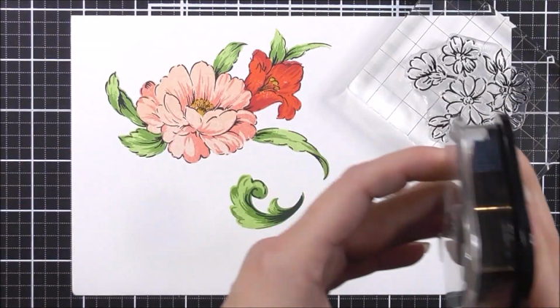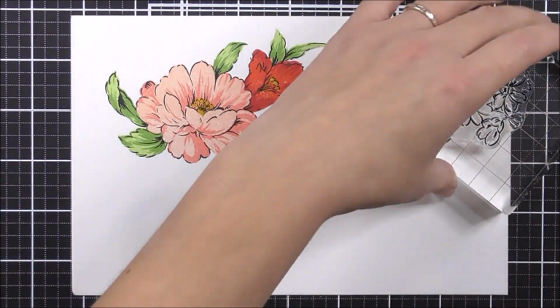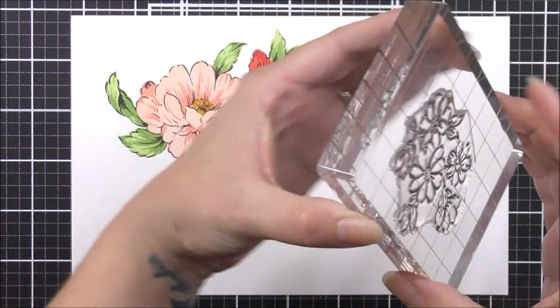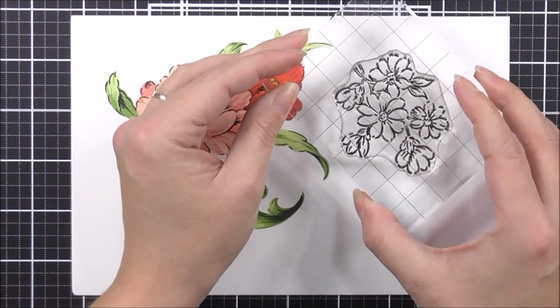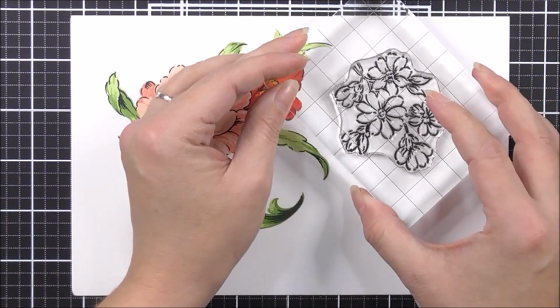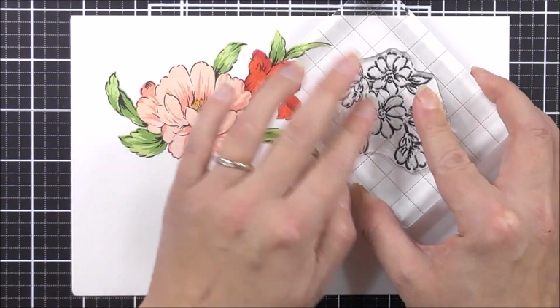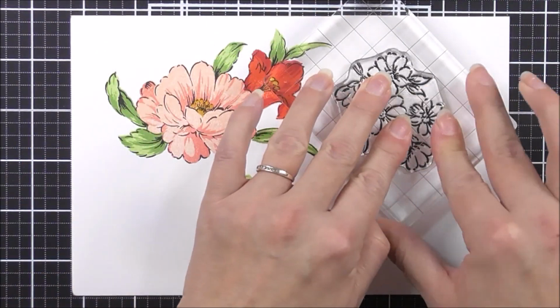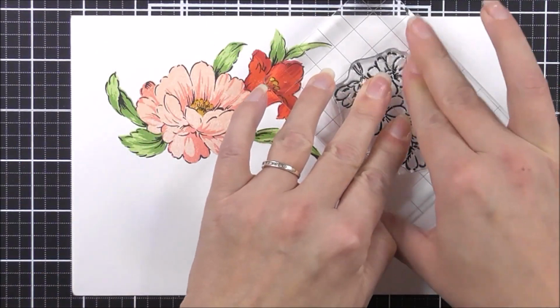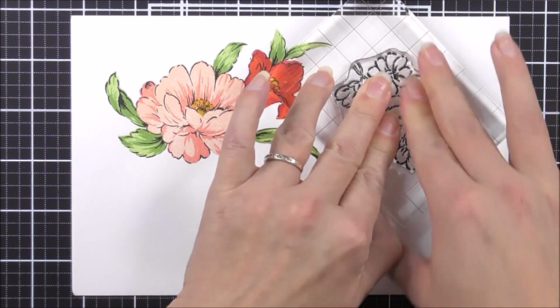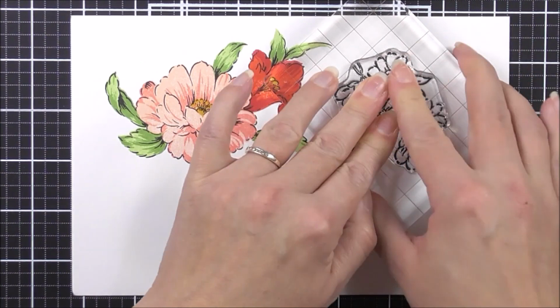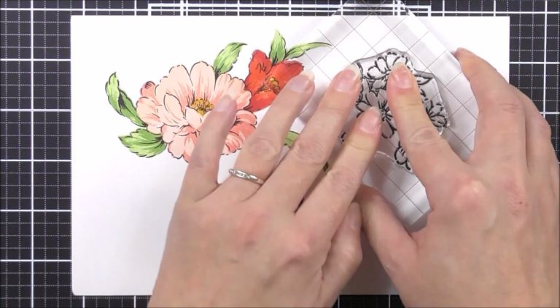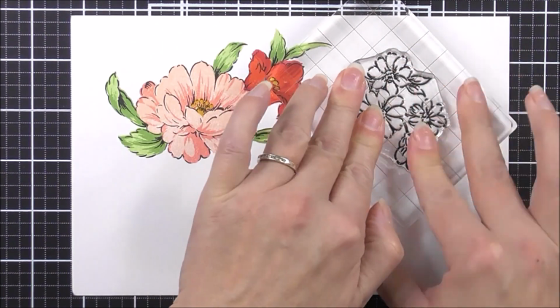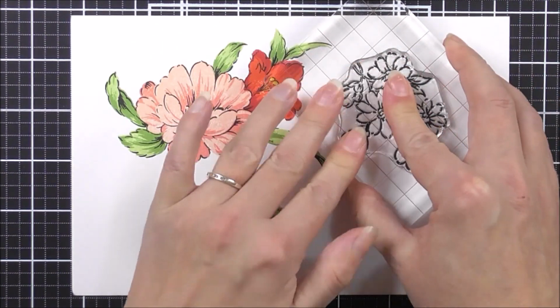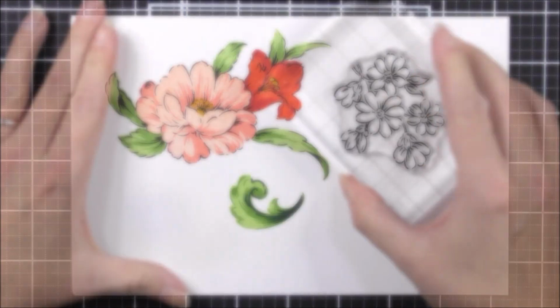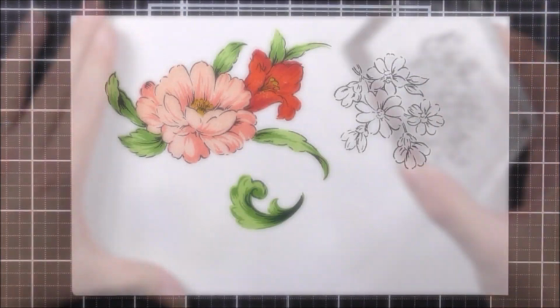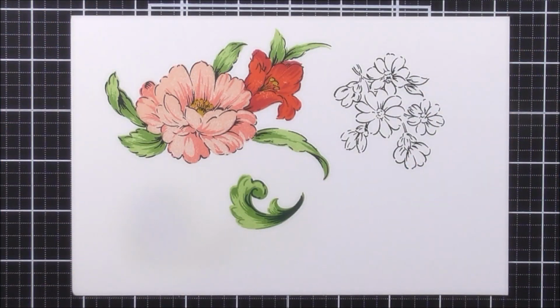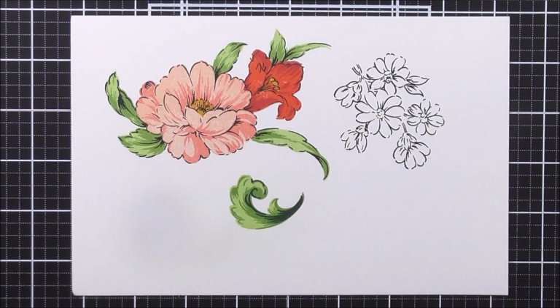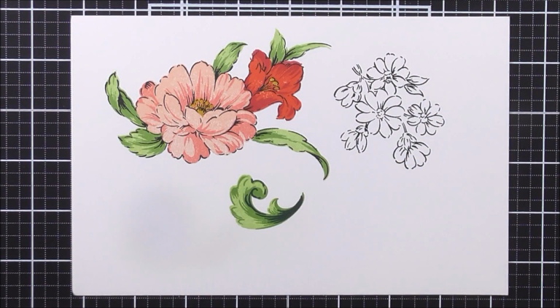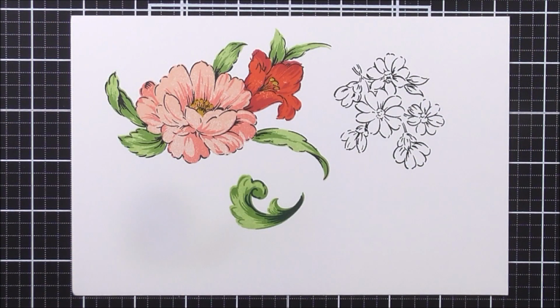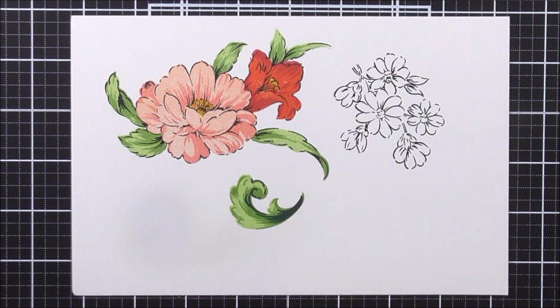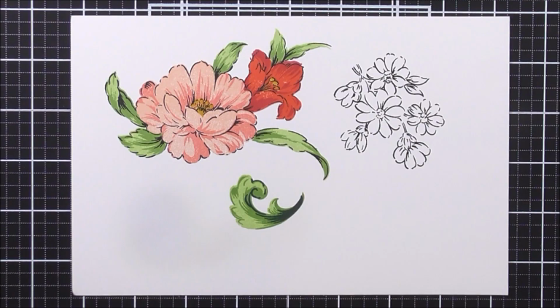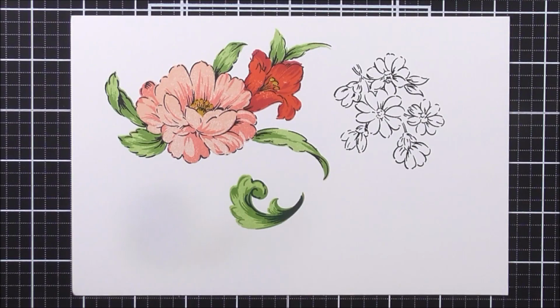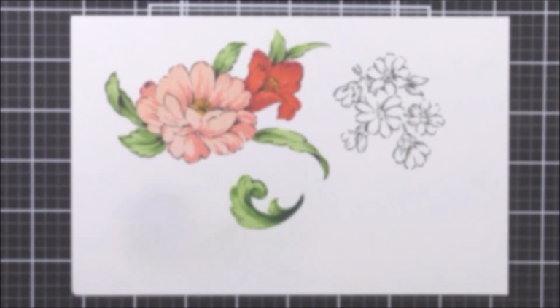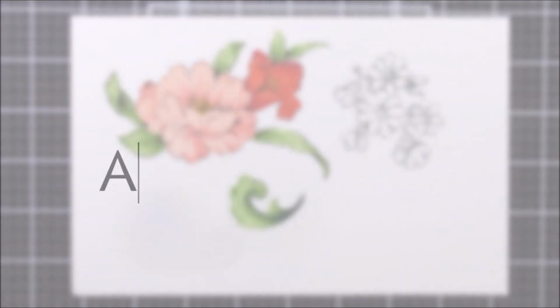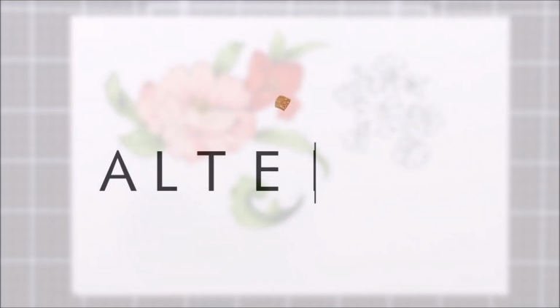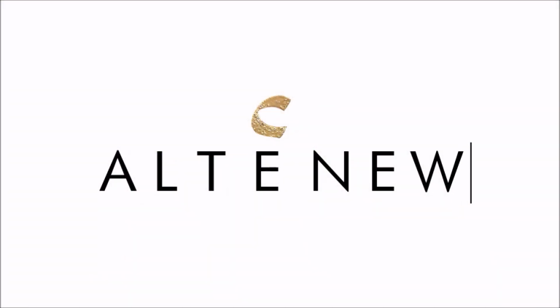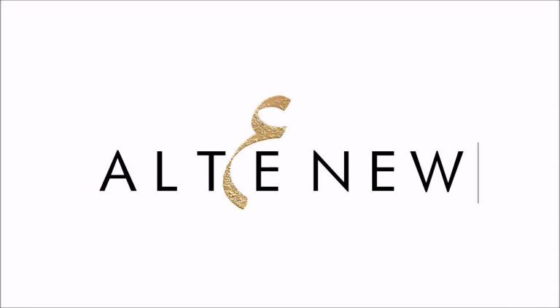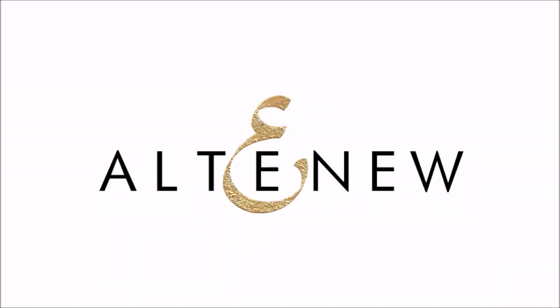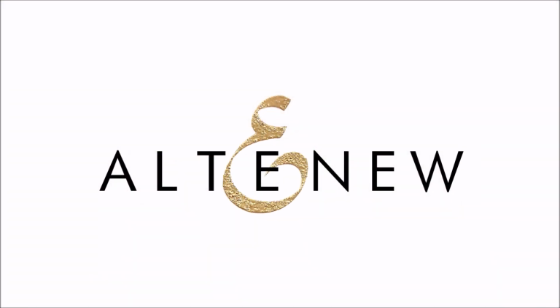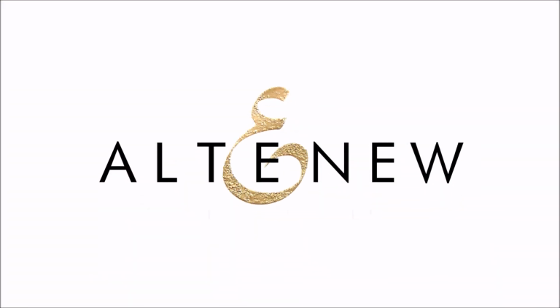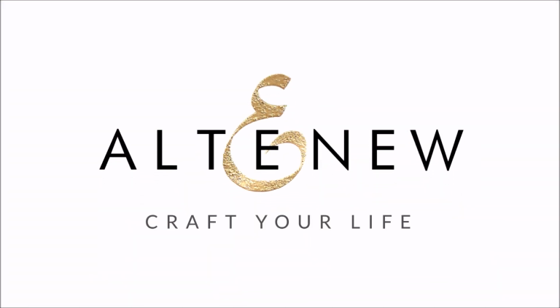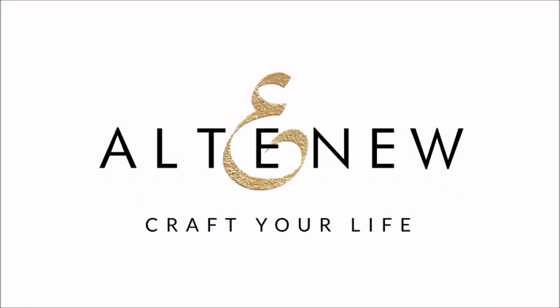Last but not least, we have a little floral cluster outline, and I'm just going to stamp that using some obsidian ink. And here are all the images in the stamp set. We really do hope that this video helps you, and thank you so much for watching. We'll see you again really soon. Bye-bye!